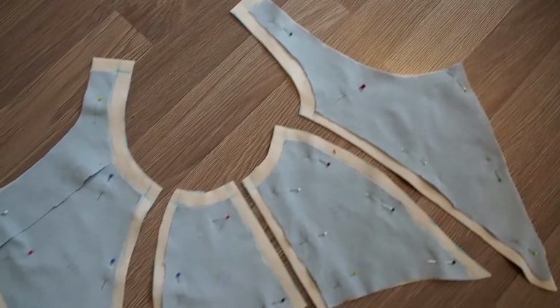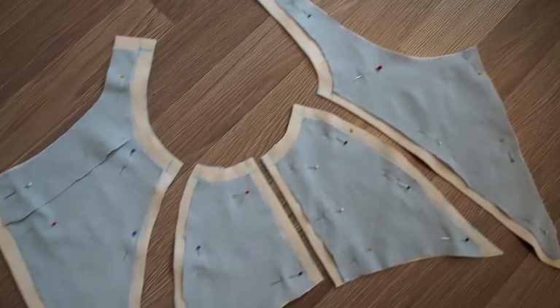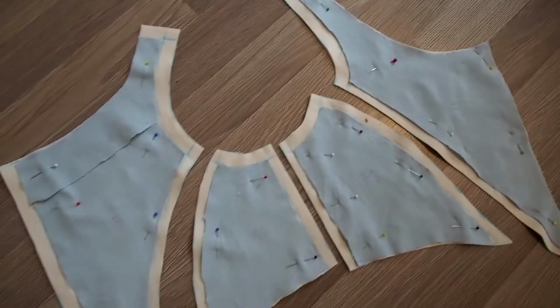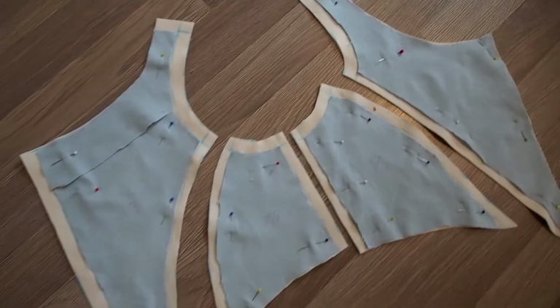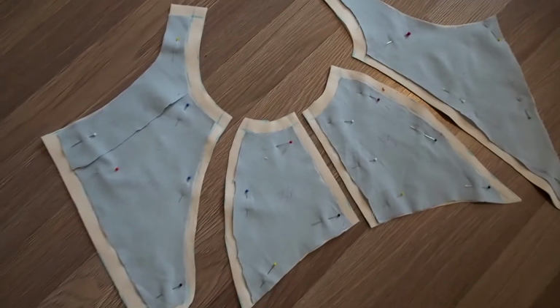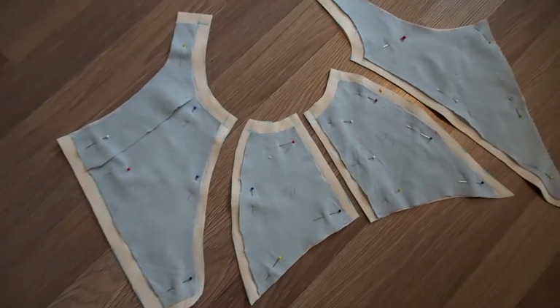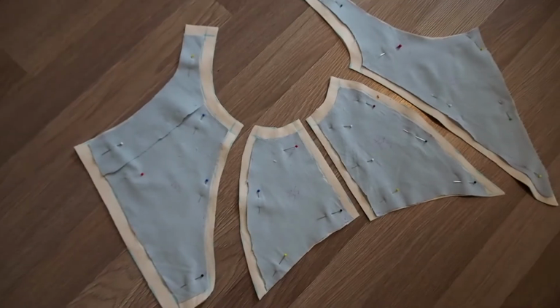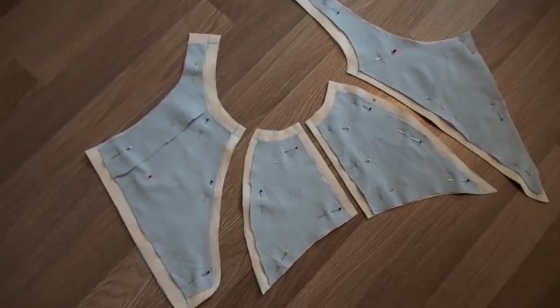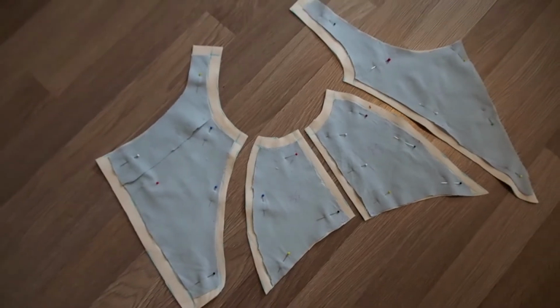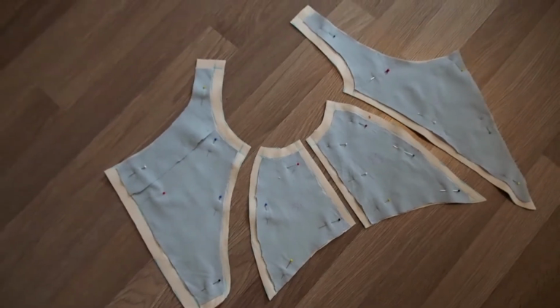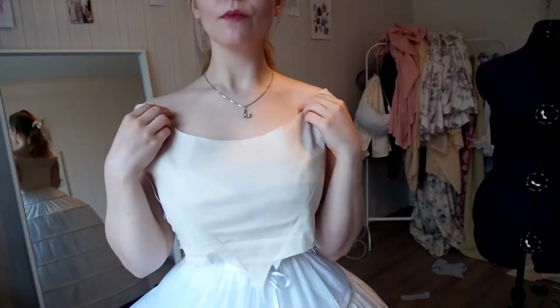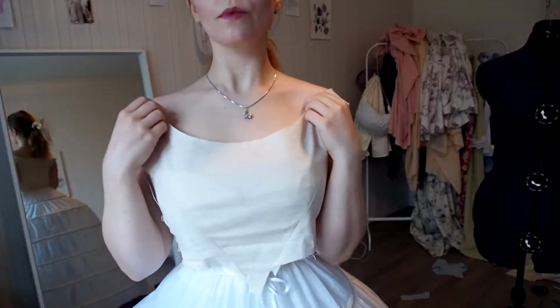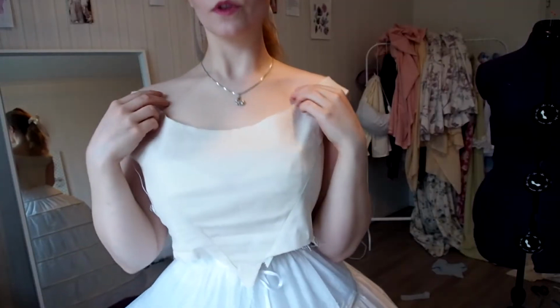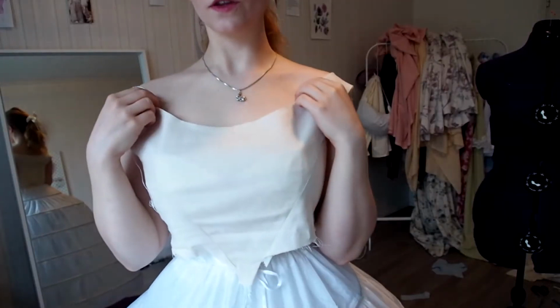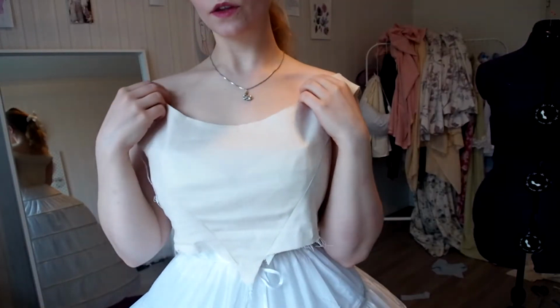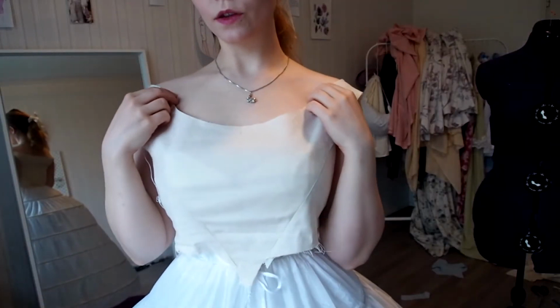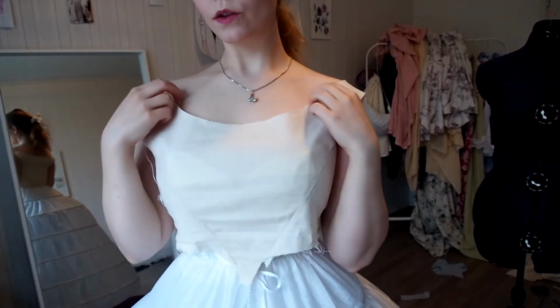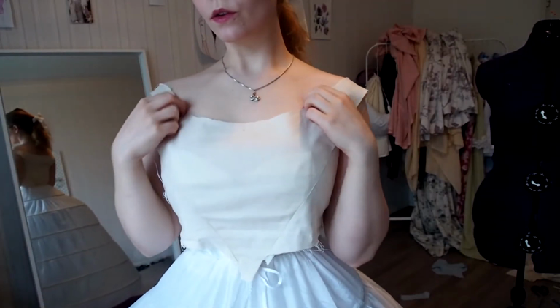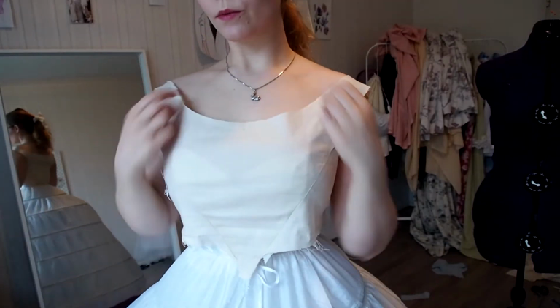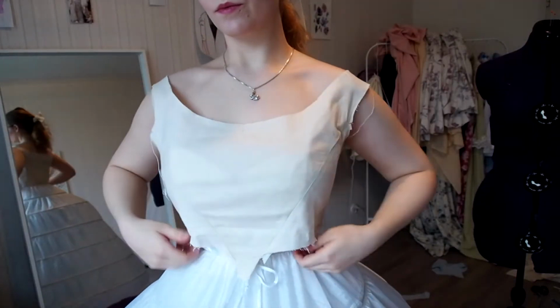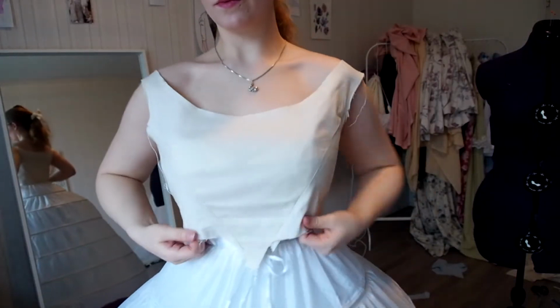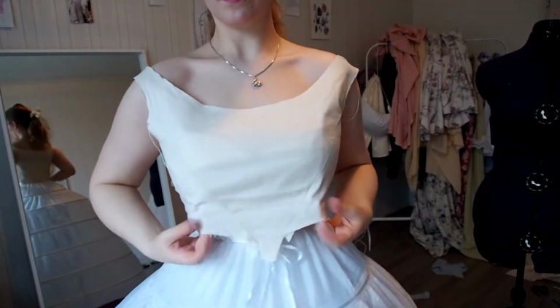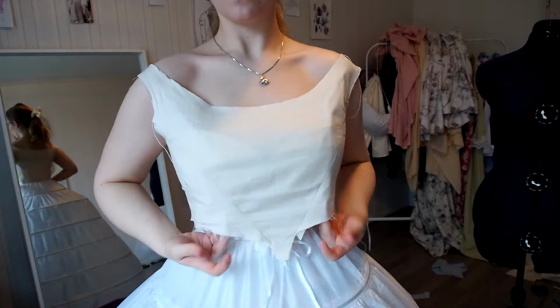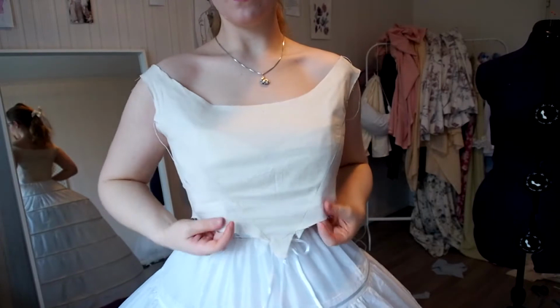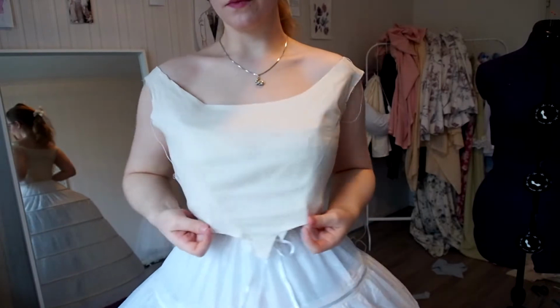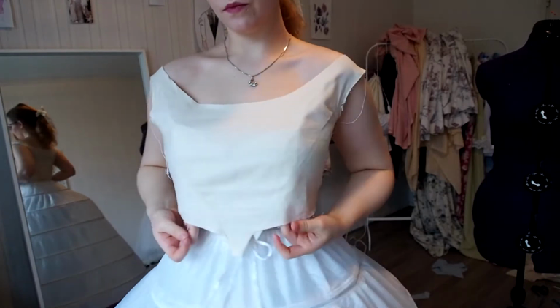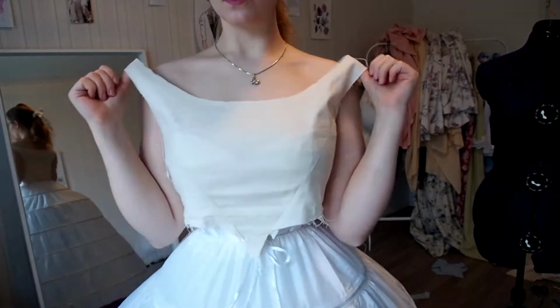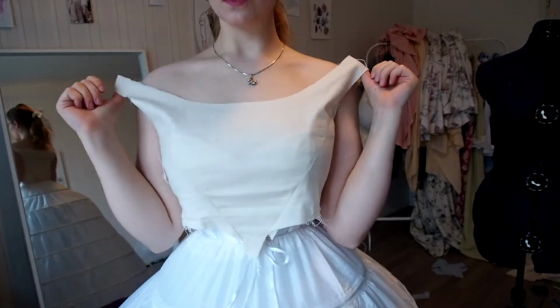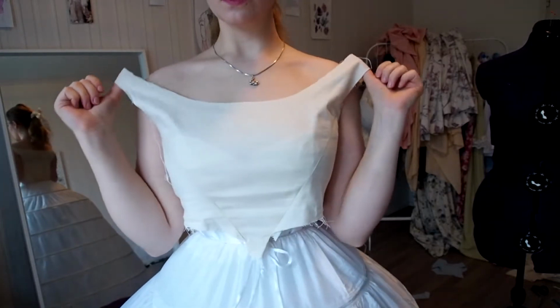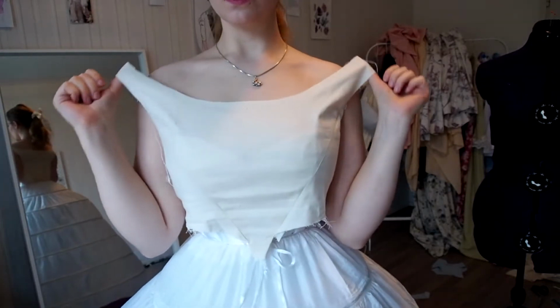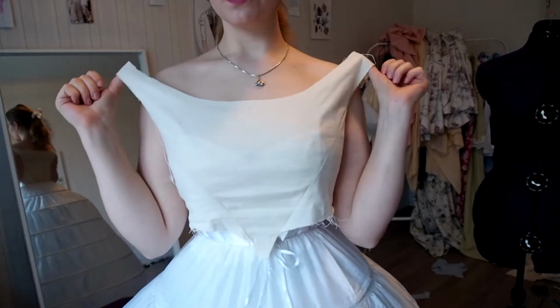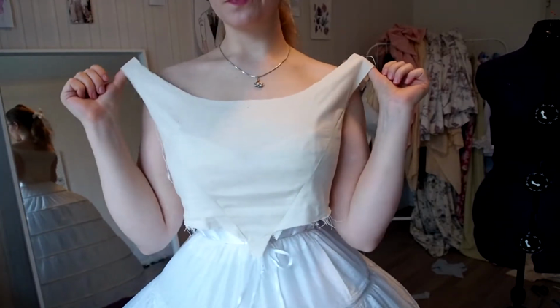I cut the pieces off from the mannequin and make a mockup. Usually I make at least two mockups until the garment looks good enough. This one isn't too bad from the first try.